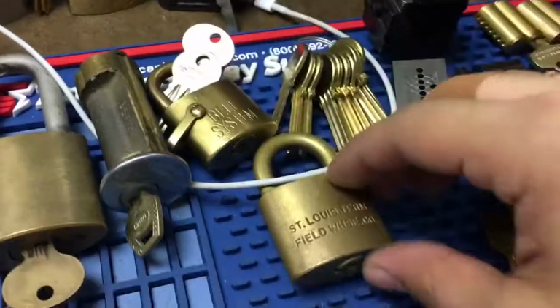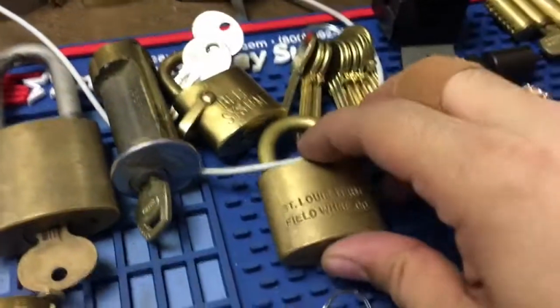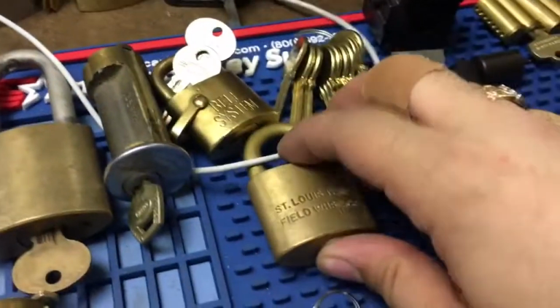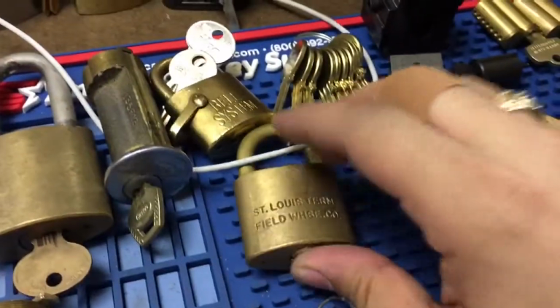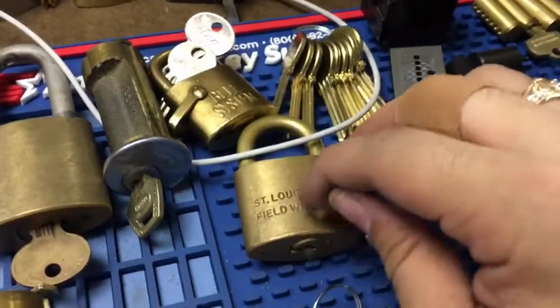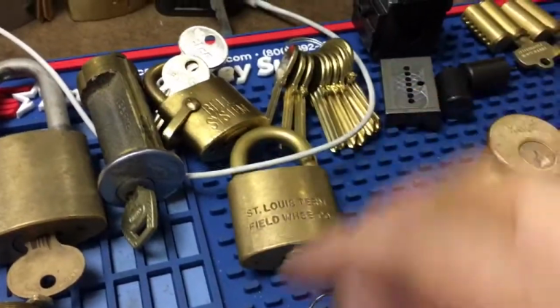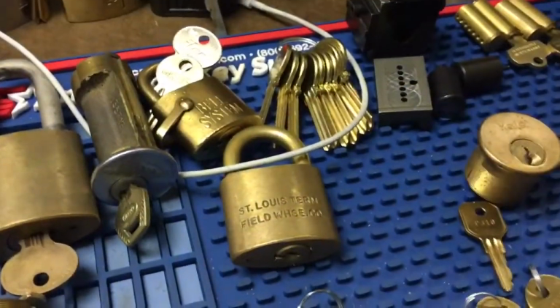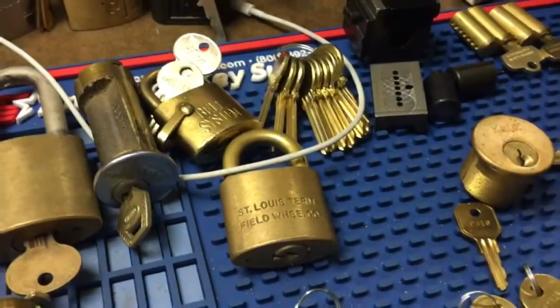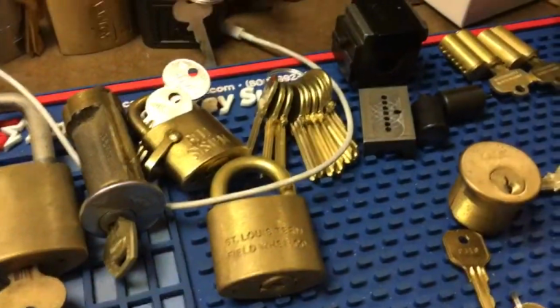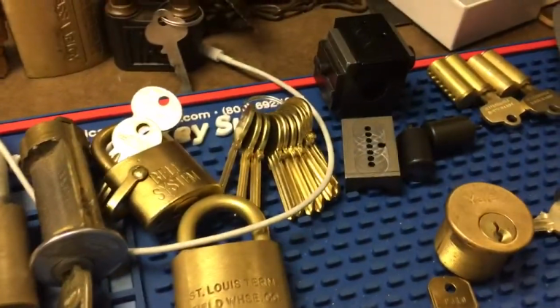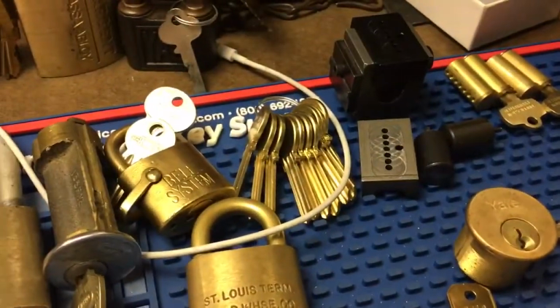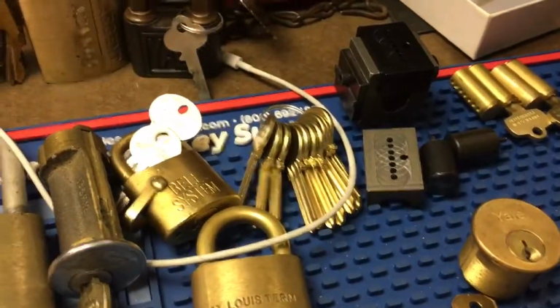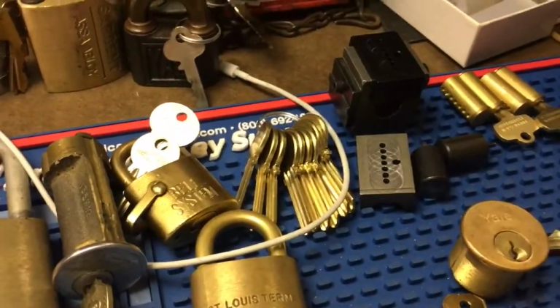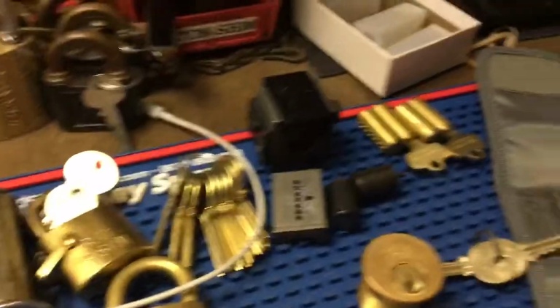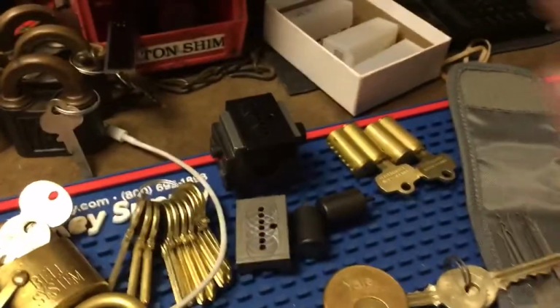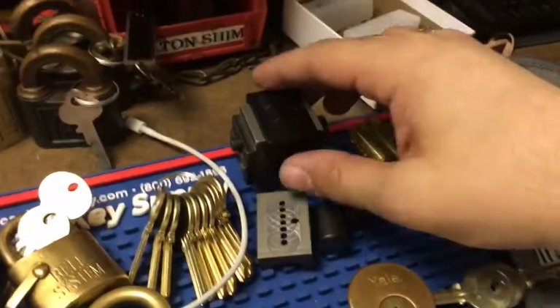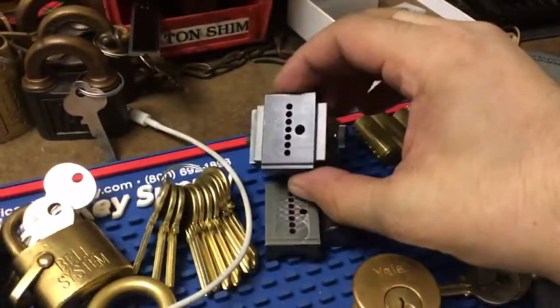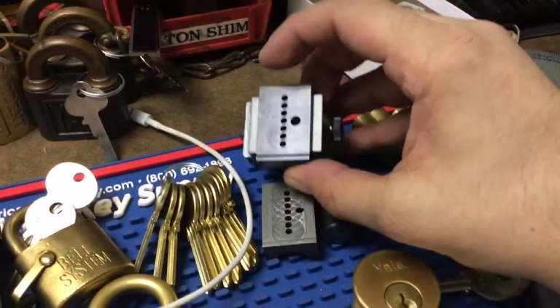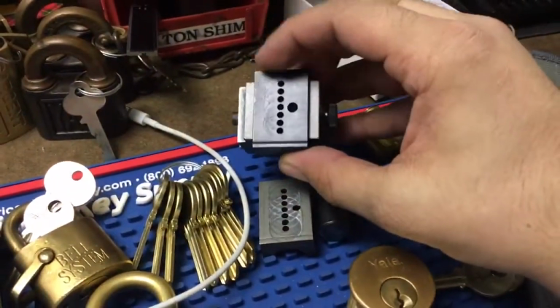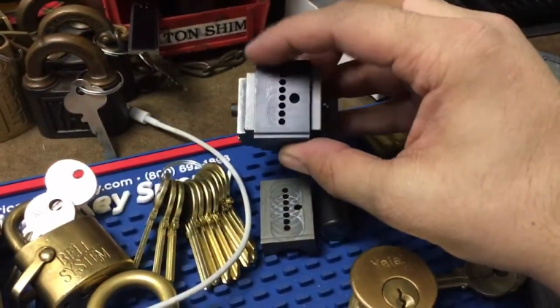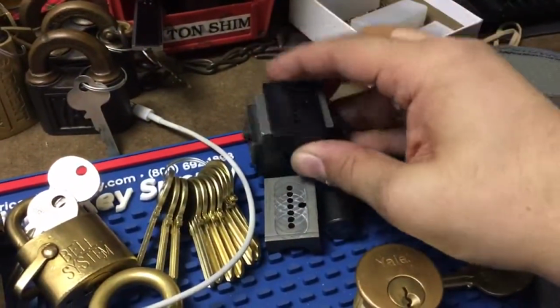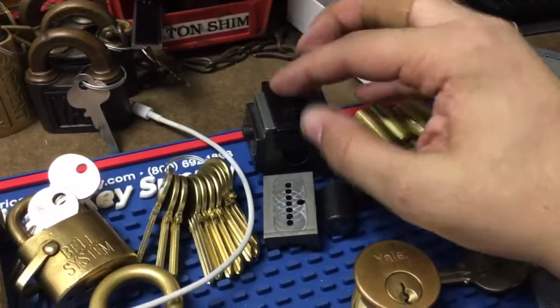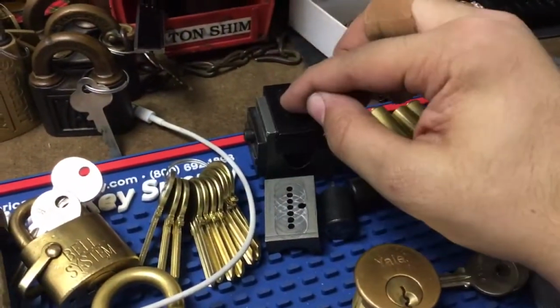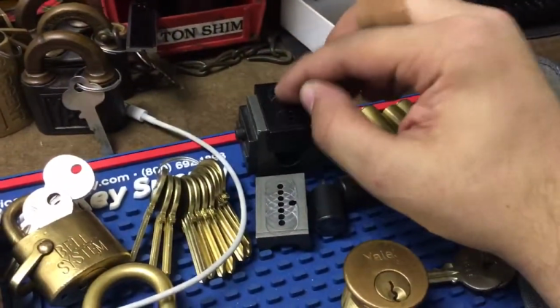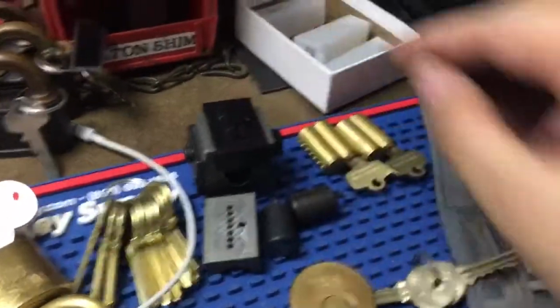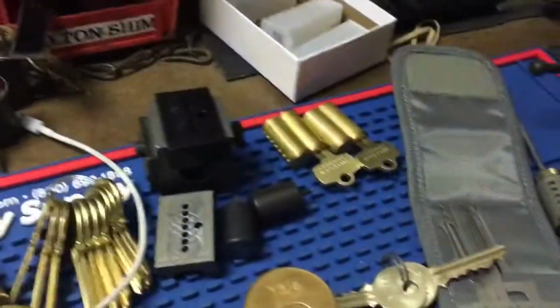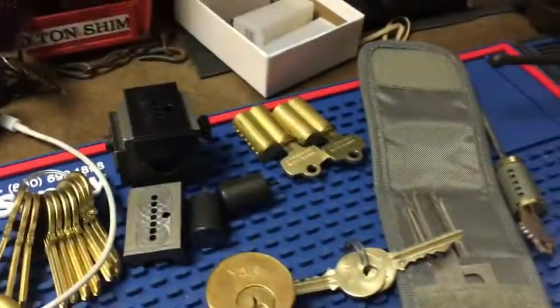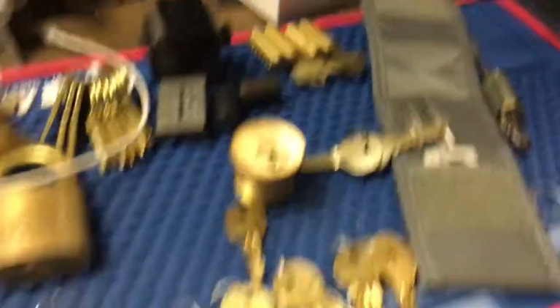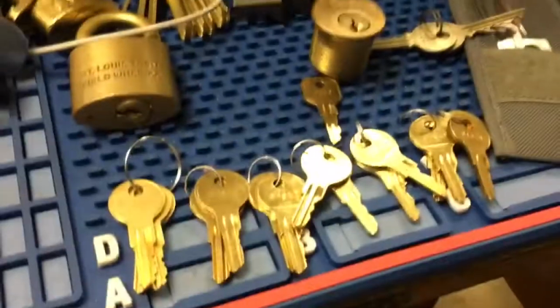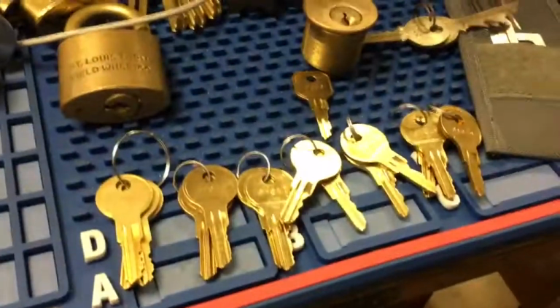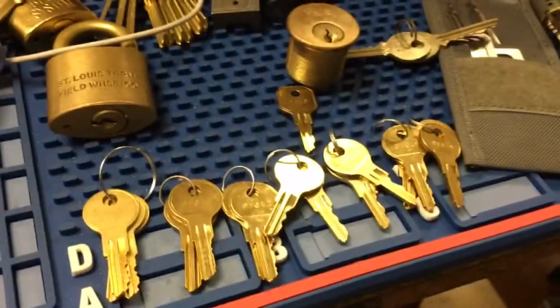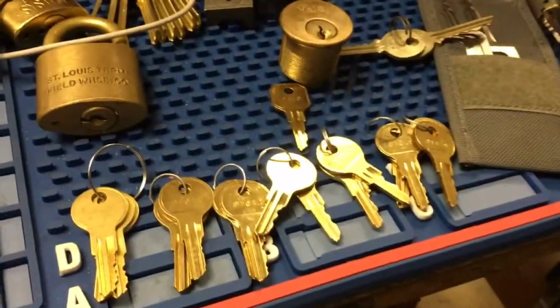This also came from eBay — St. Louis Terminal Field Warehouse. Some Medeco blanks. Got a new cap for my capping block here. A couple cores and some miscellaneous keys from work.